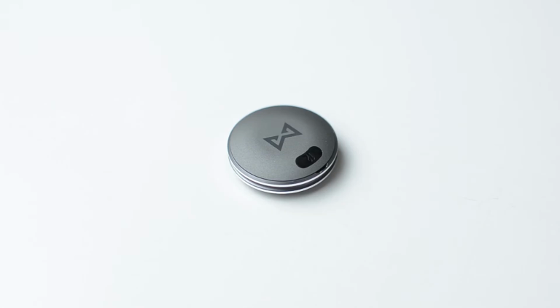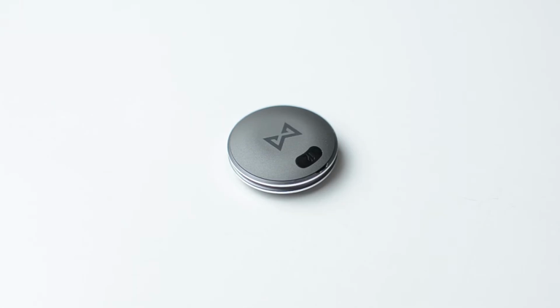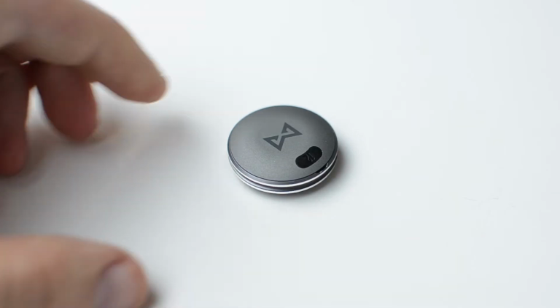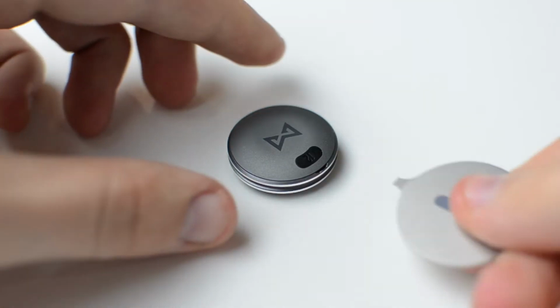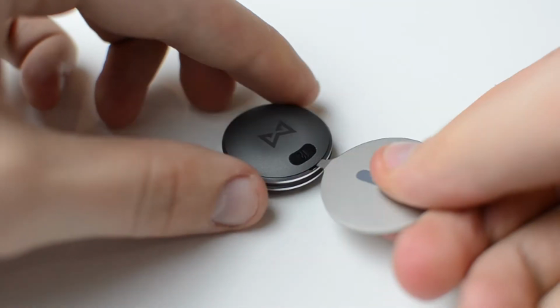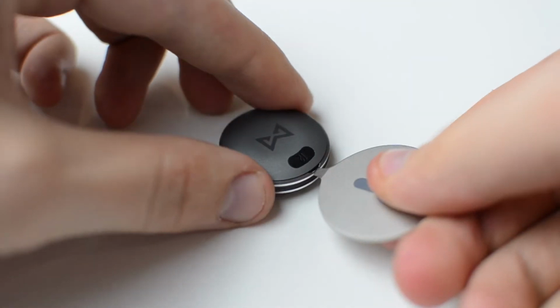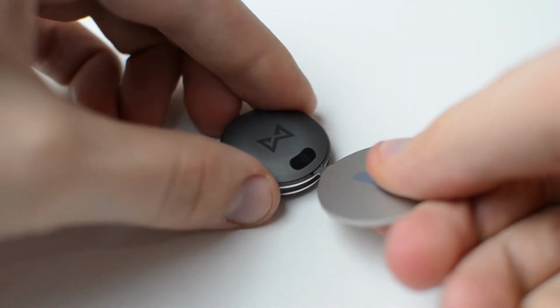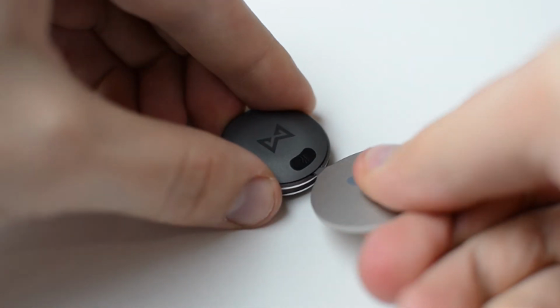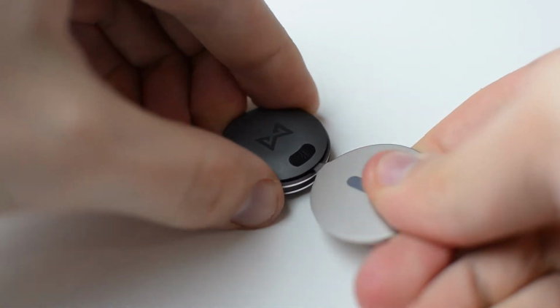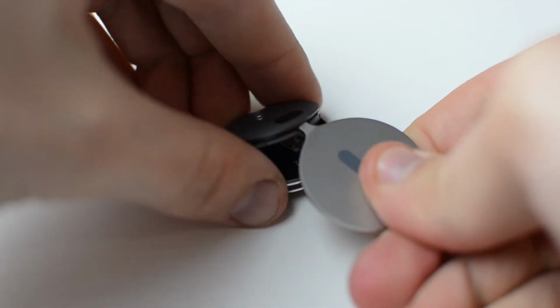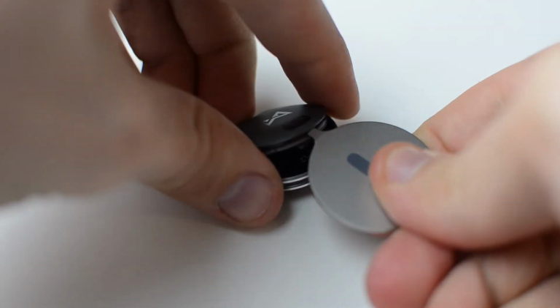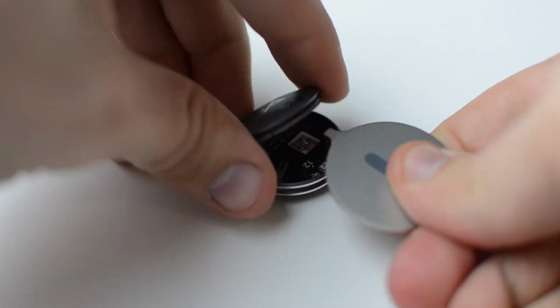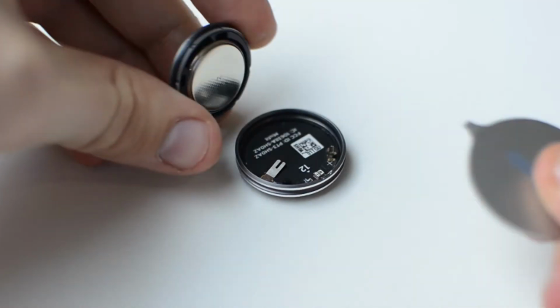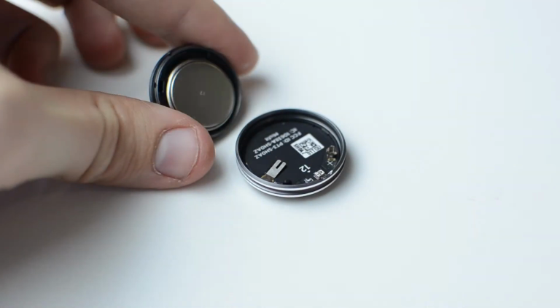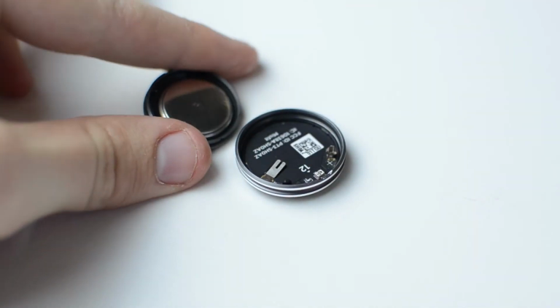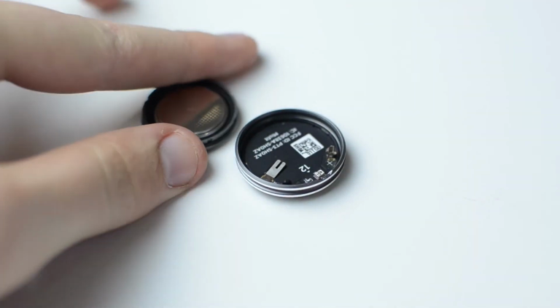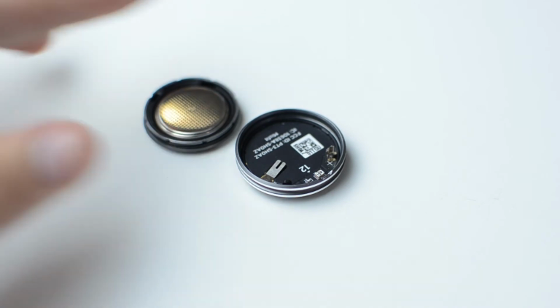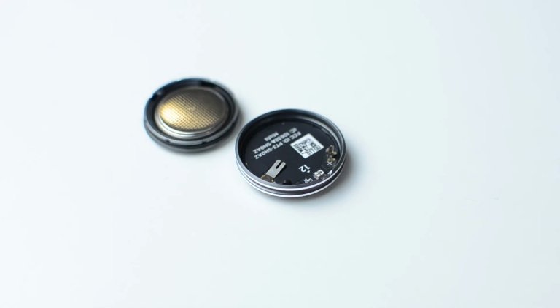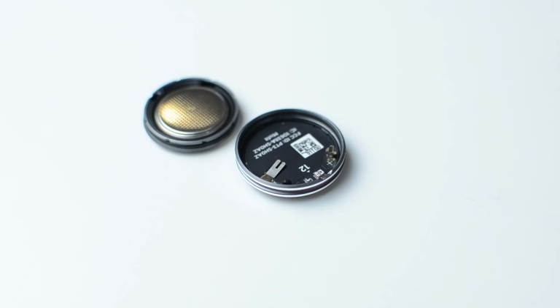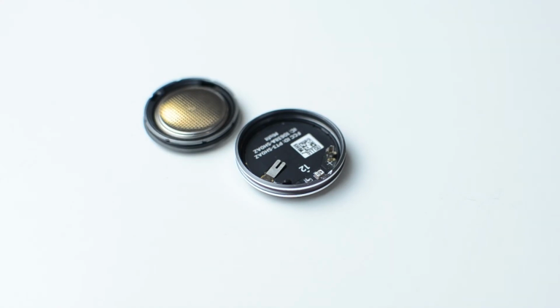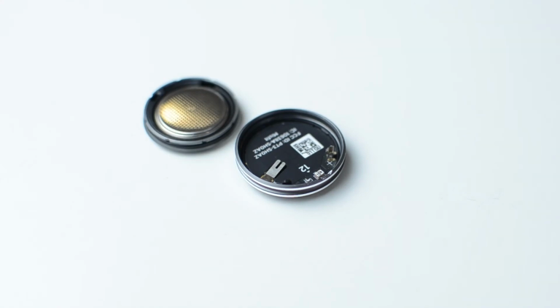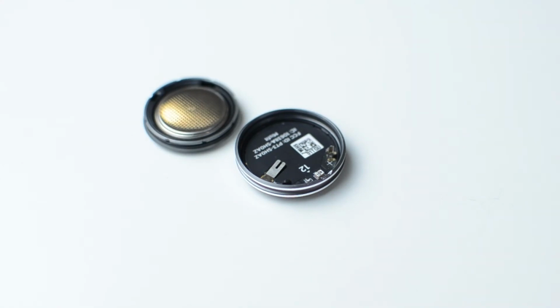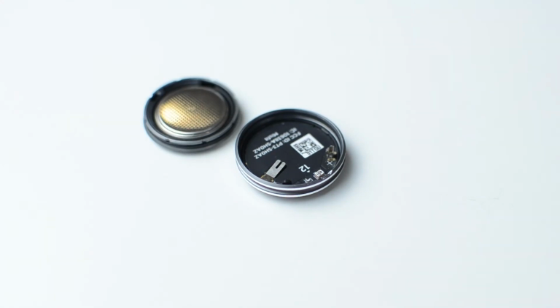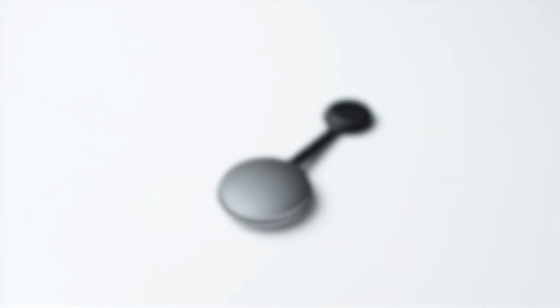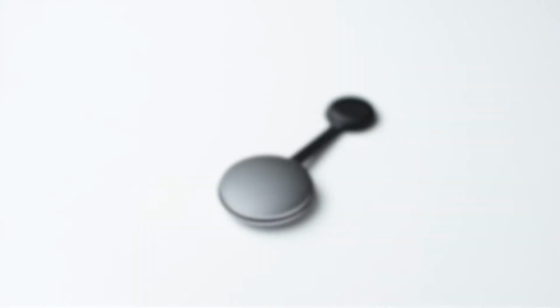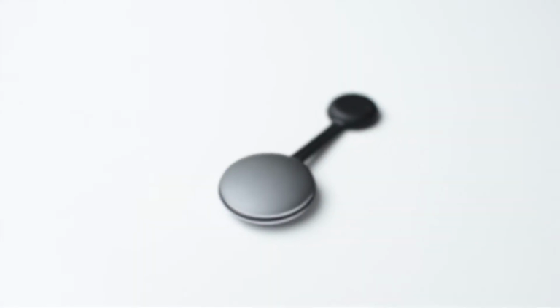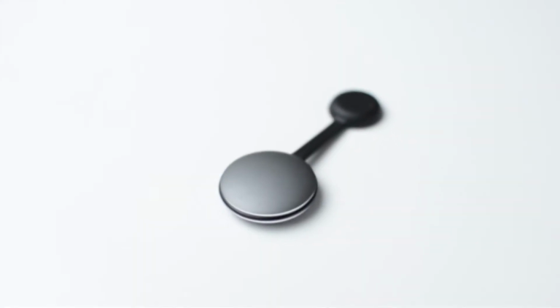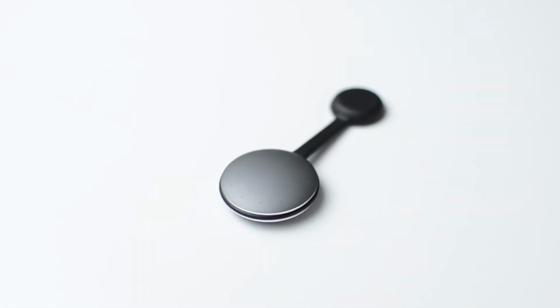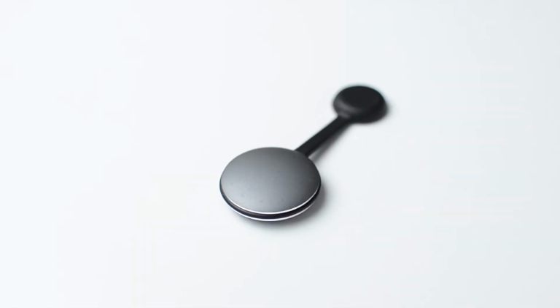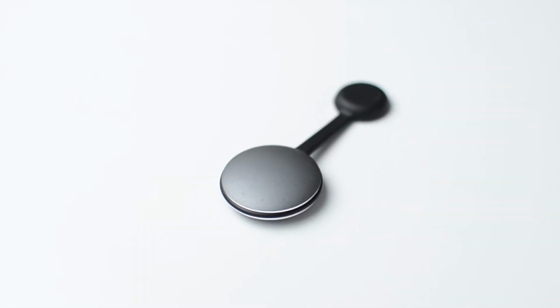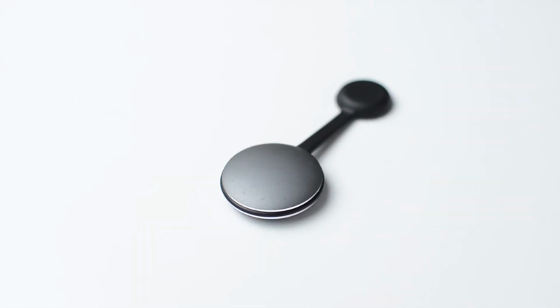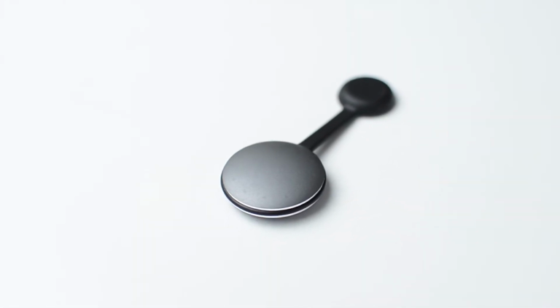Within the device is a 3V doorbell style battery with an impressive lifespan of 4-6 months. The Shine is helpfully supplied with two methods to attach it to your person.